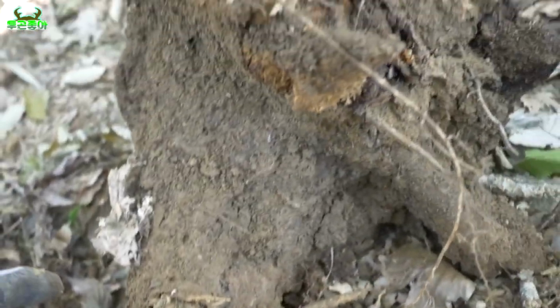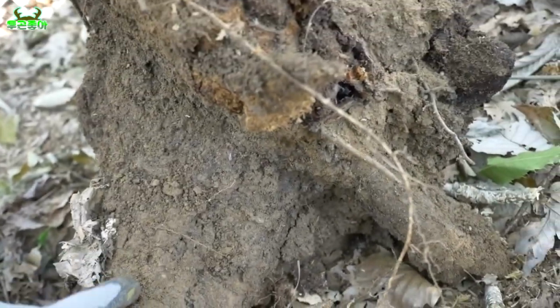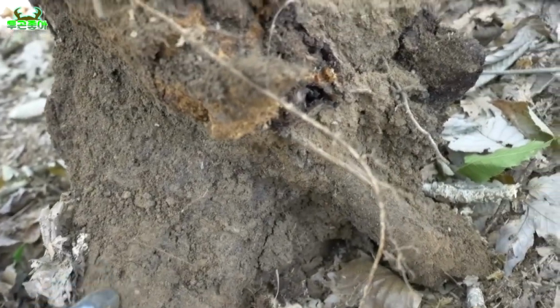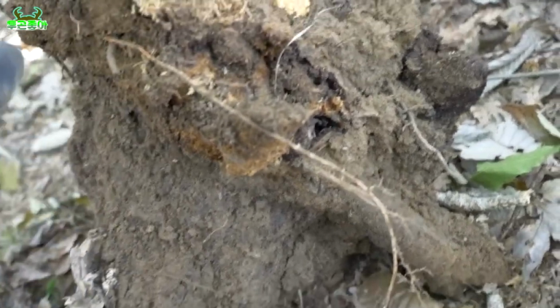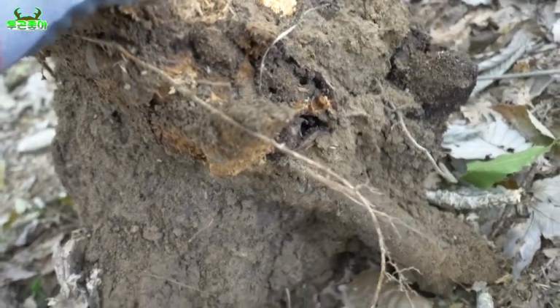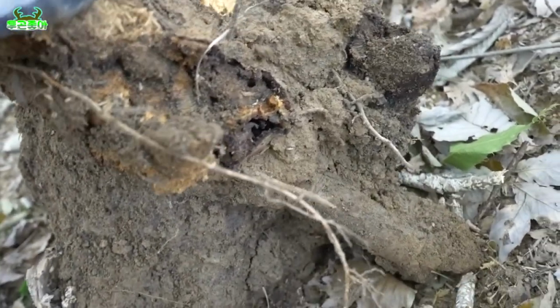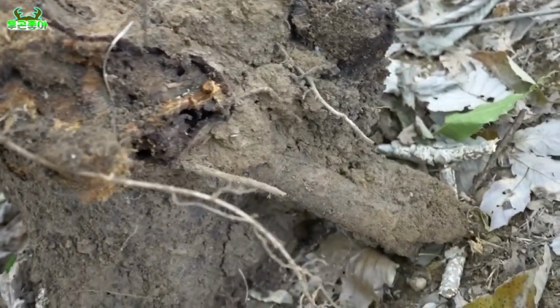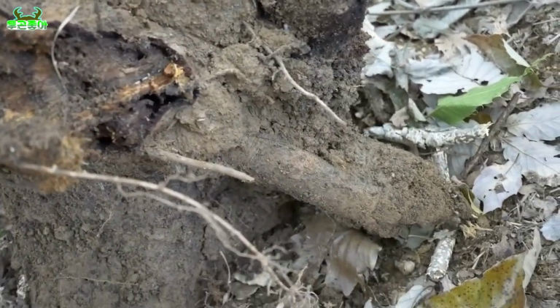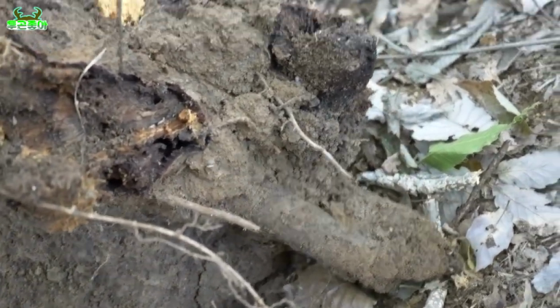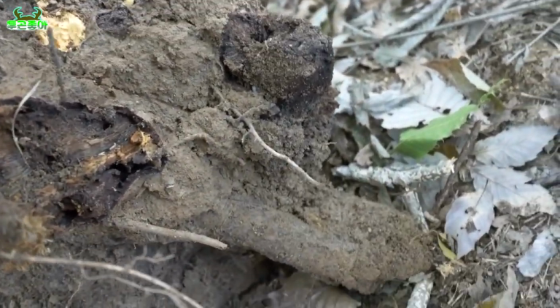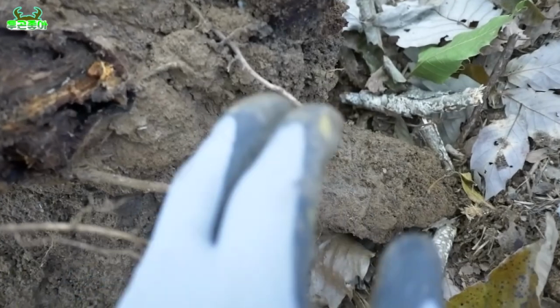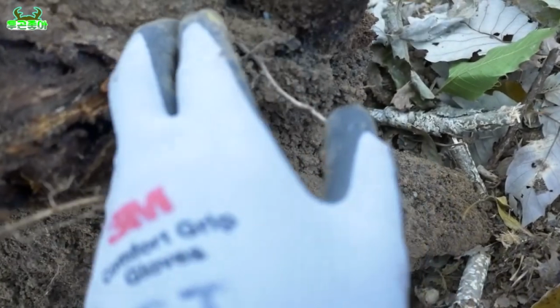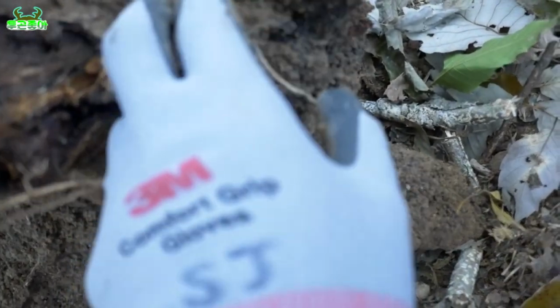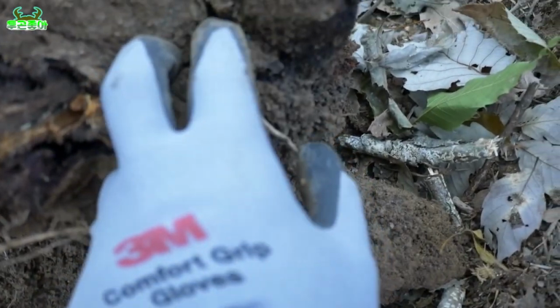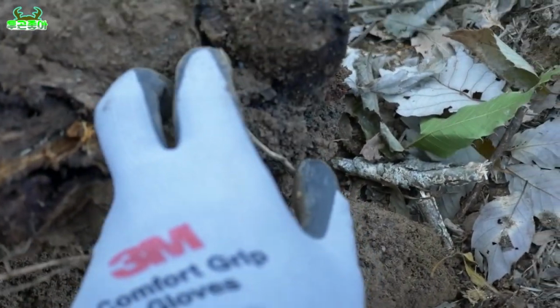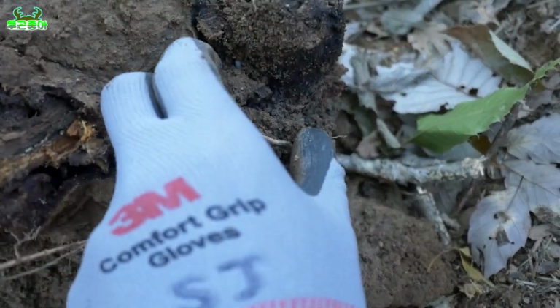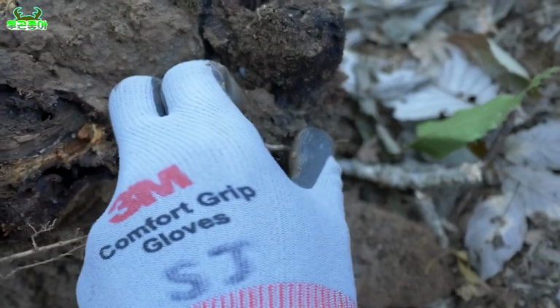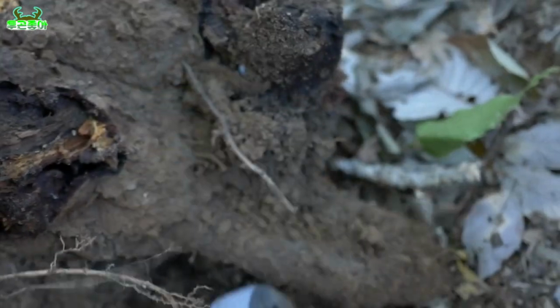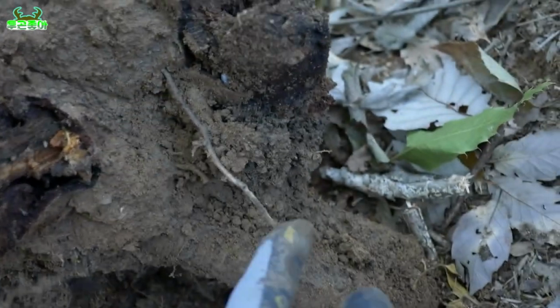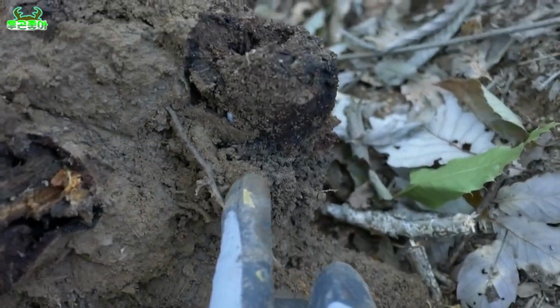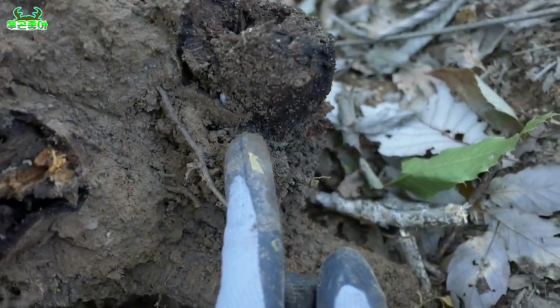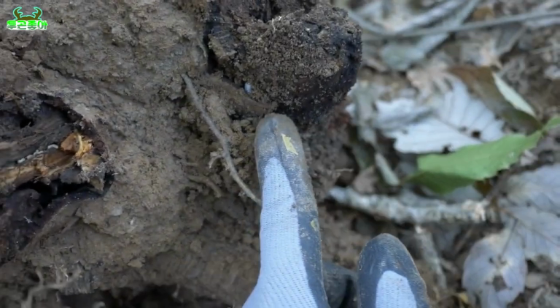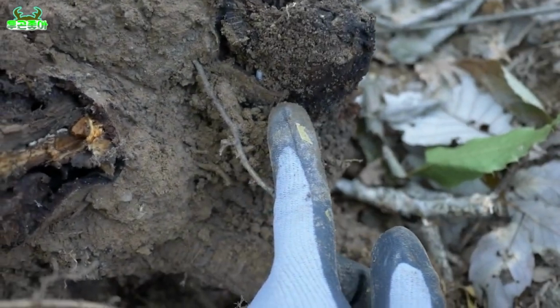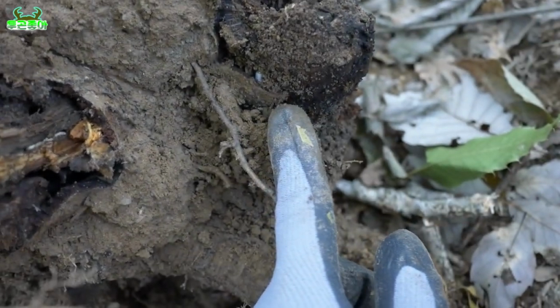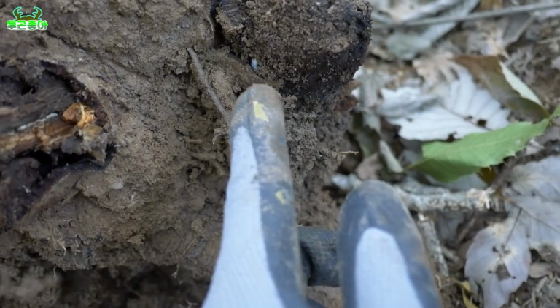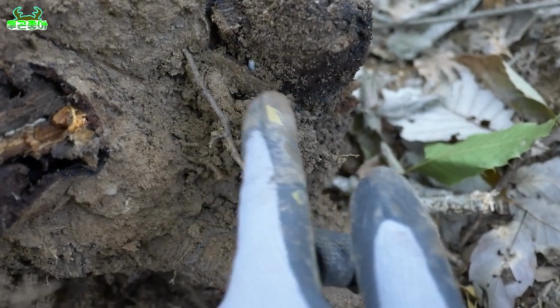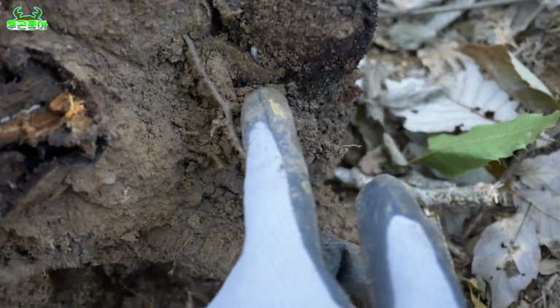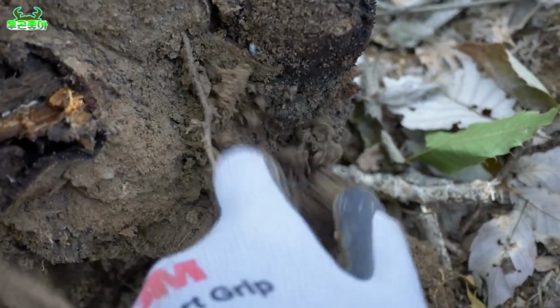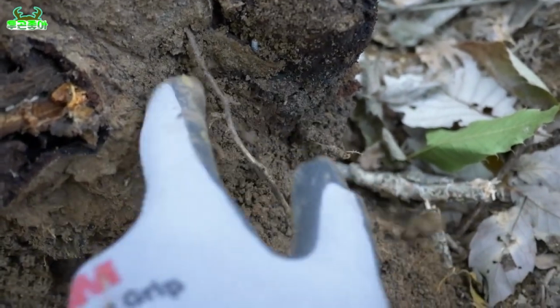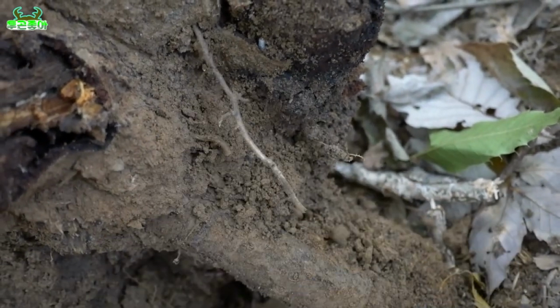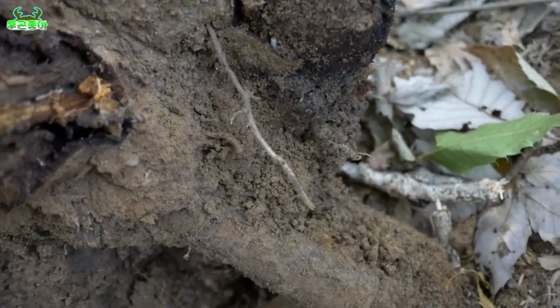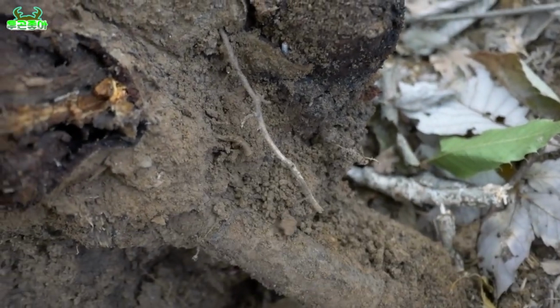제가 일단 이 나무 한번 조금 부셔보도록 하겠습니다. 여러분, 여기 보시면 지금 여기도 유충이 한 마리 붙어있네요. 여기 작은 거니까 제가 큰 걸 한번 찾아보도록 하겠습니다.